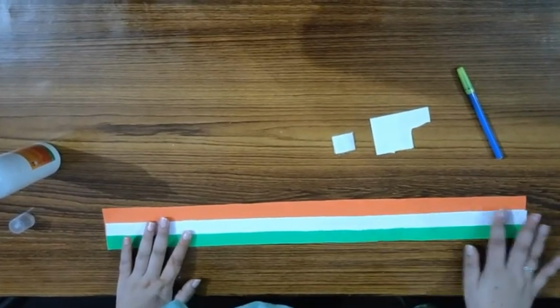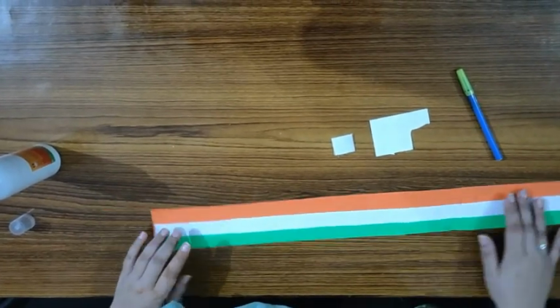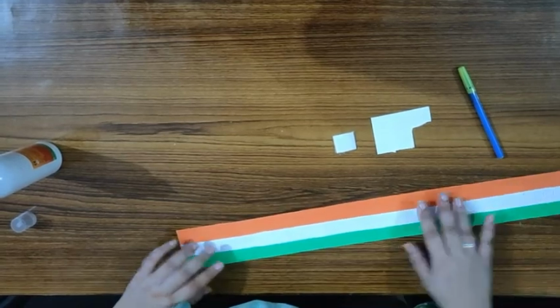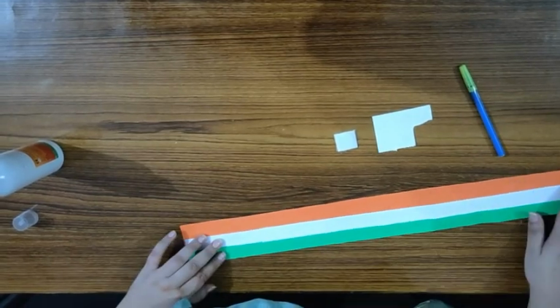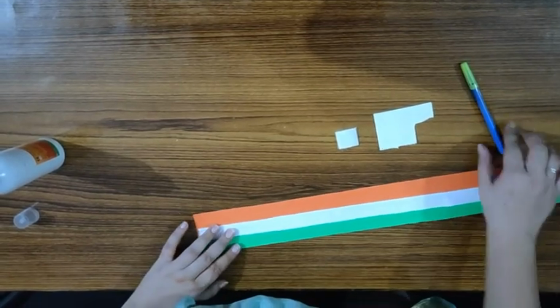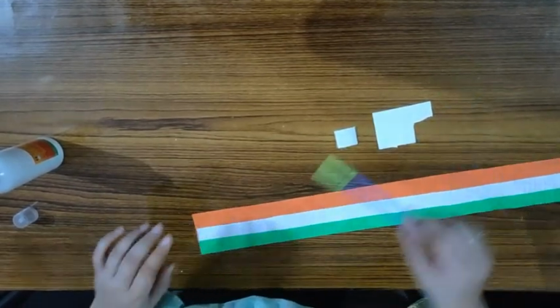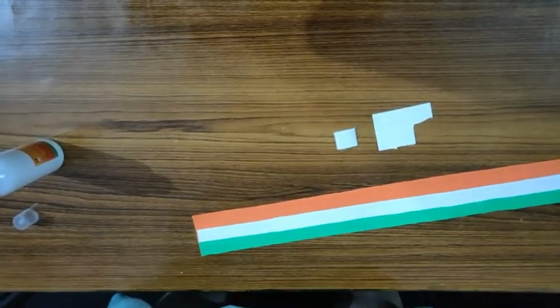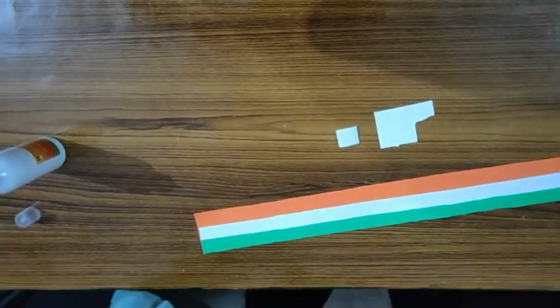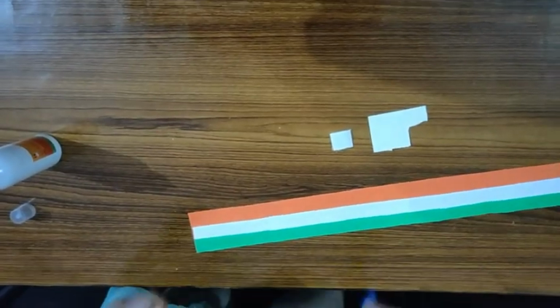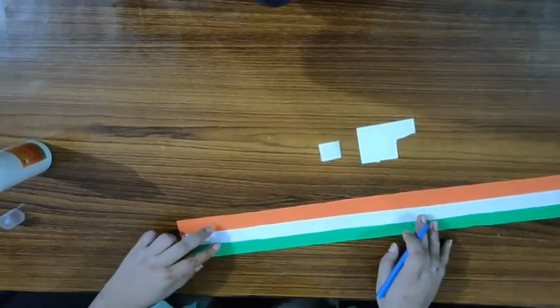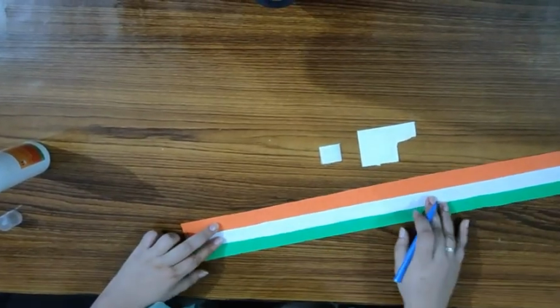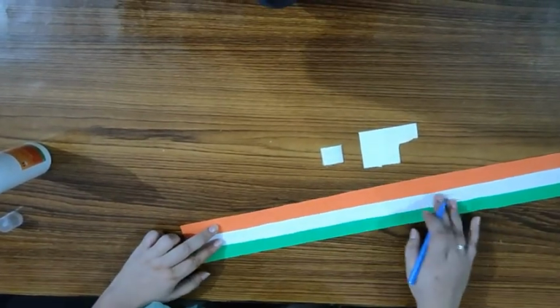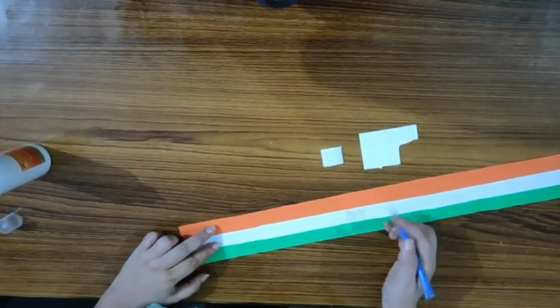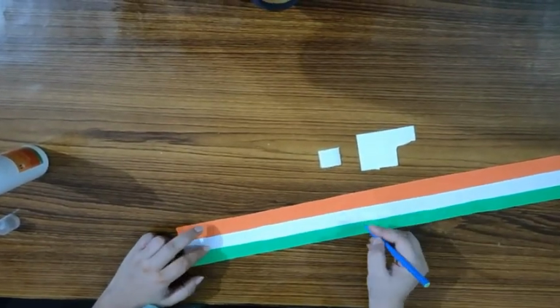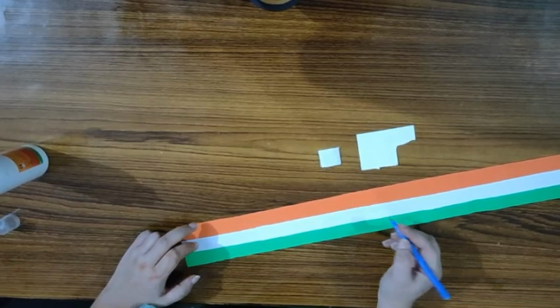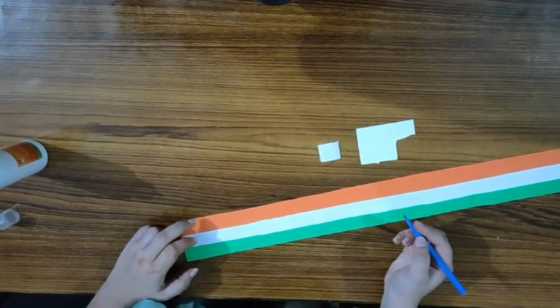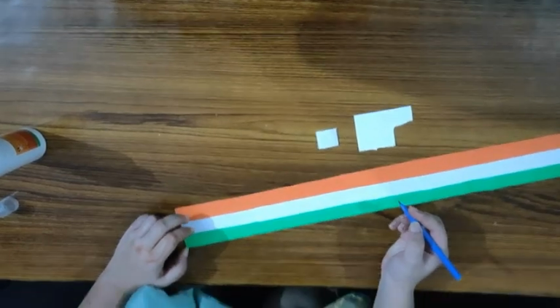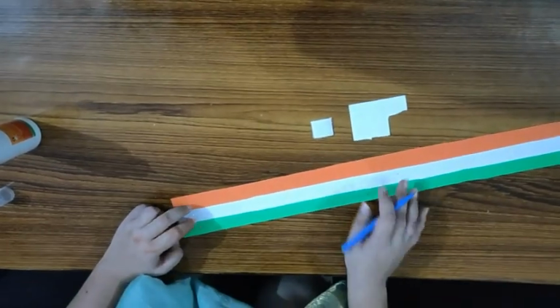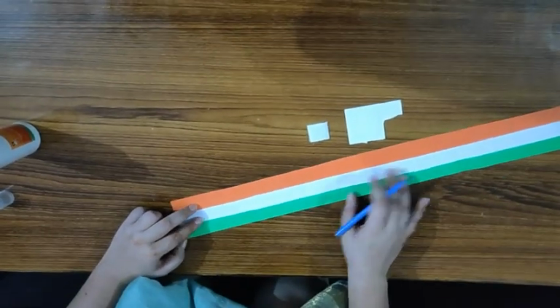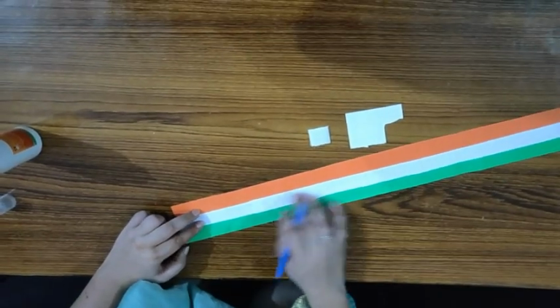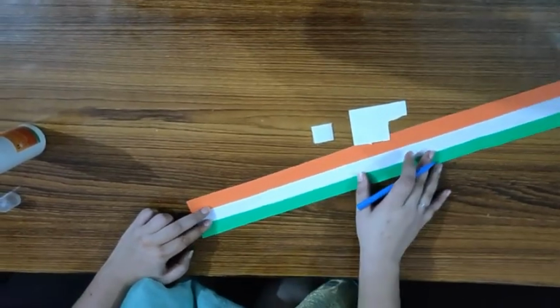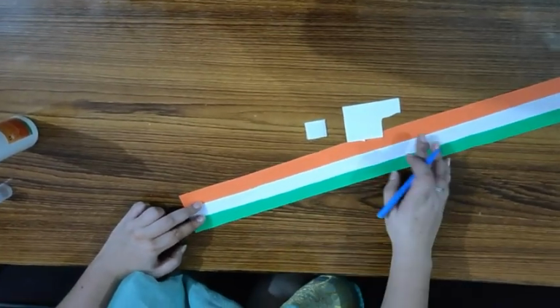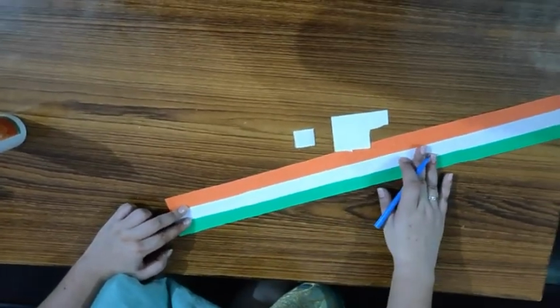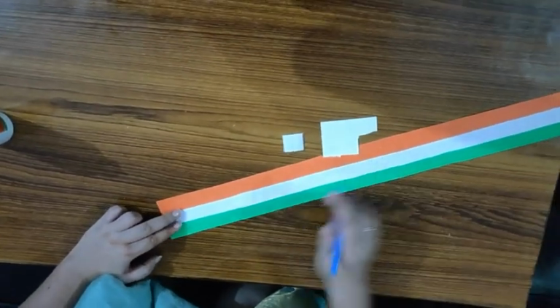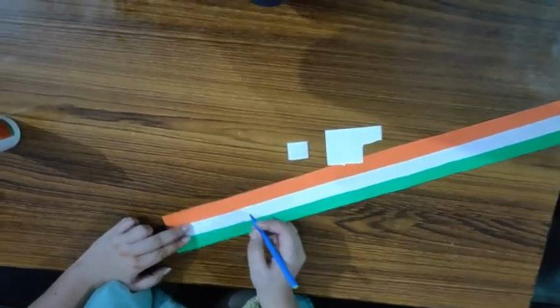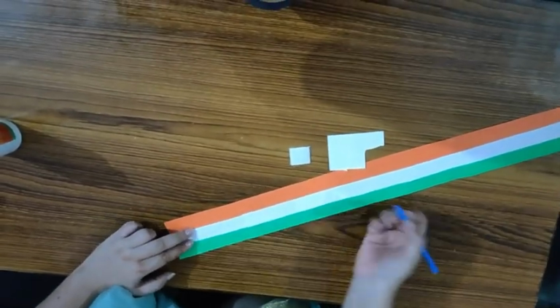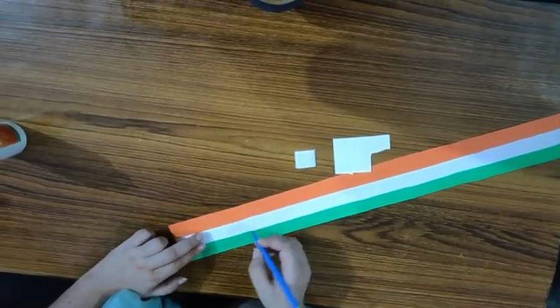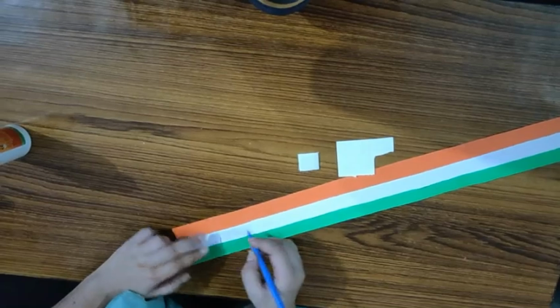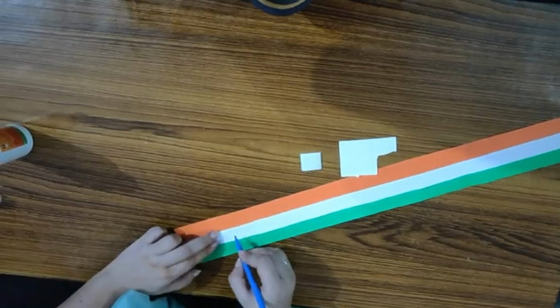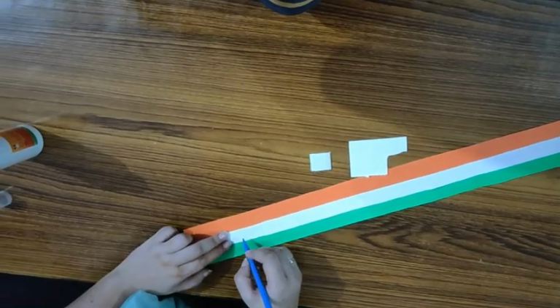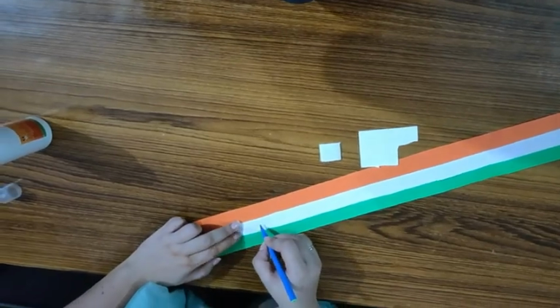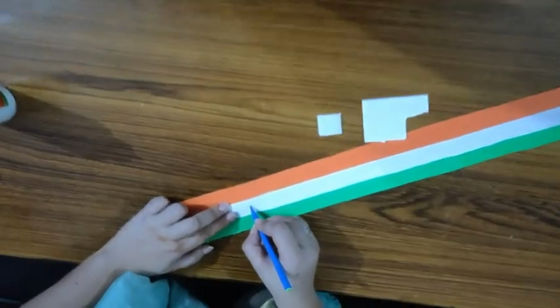Now we will write here. You can also make a Chakra over here, but I am writing 'India' — you can choose whatever you want to write.